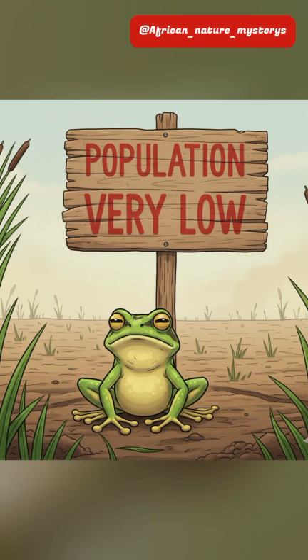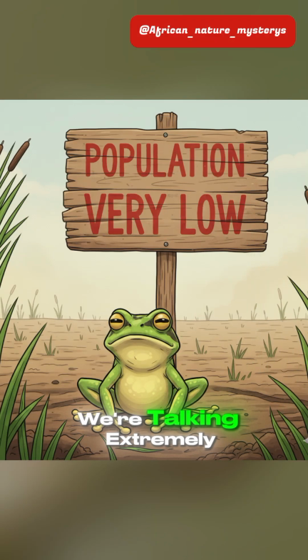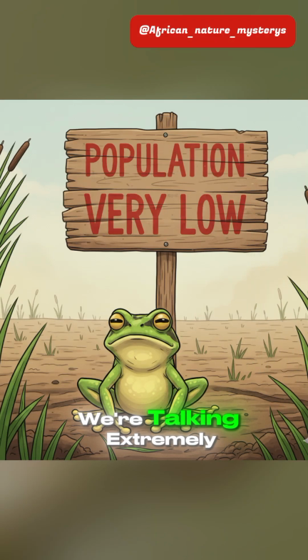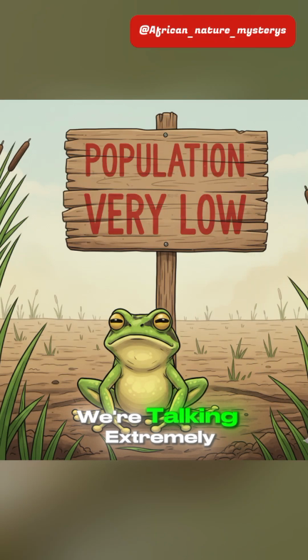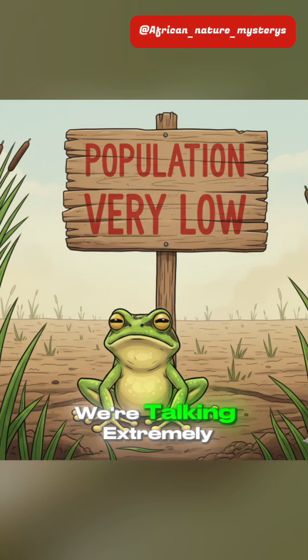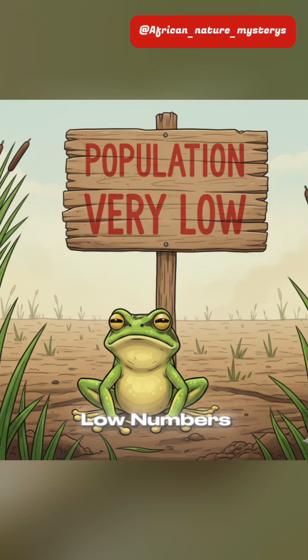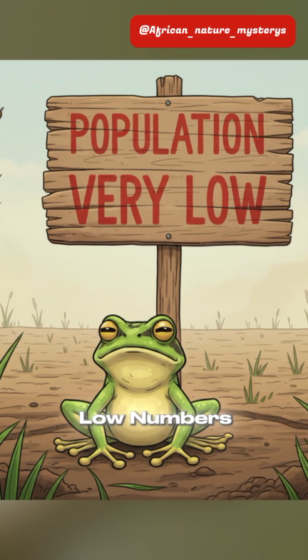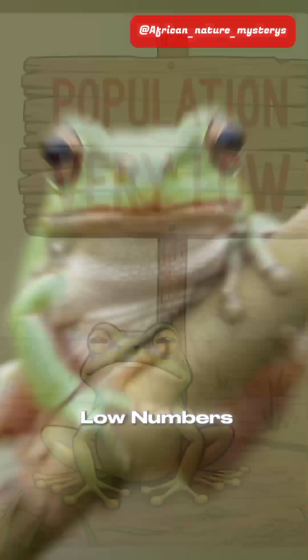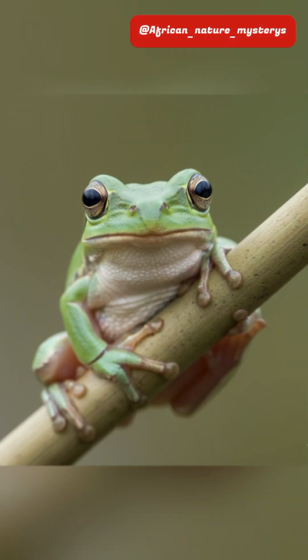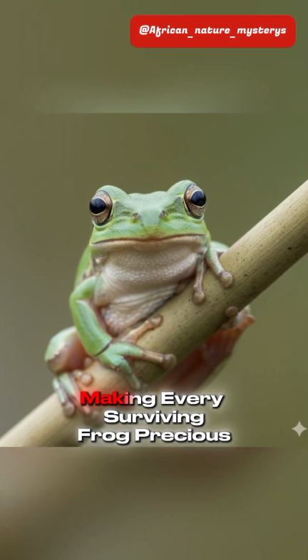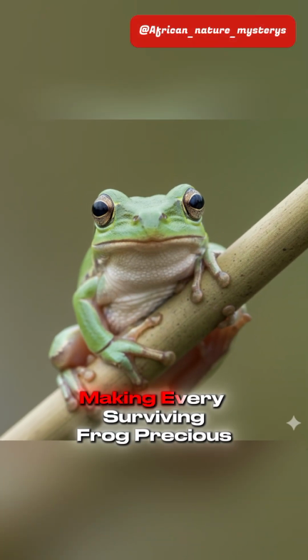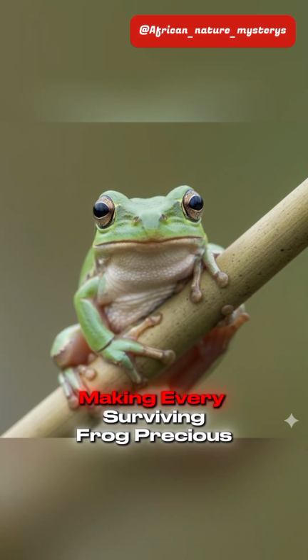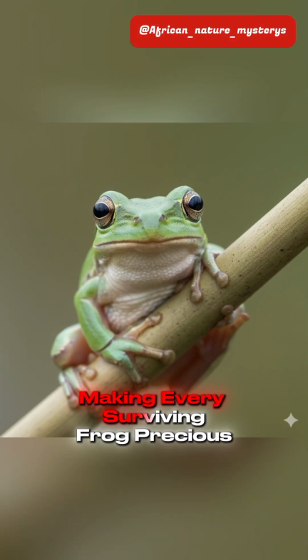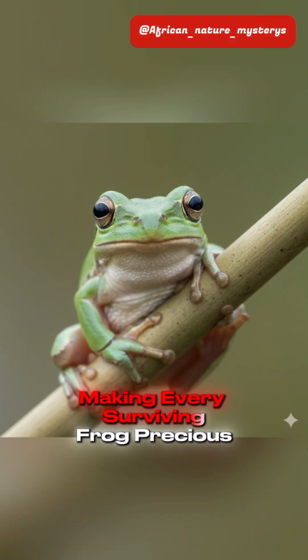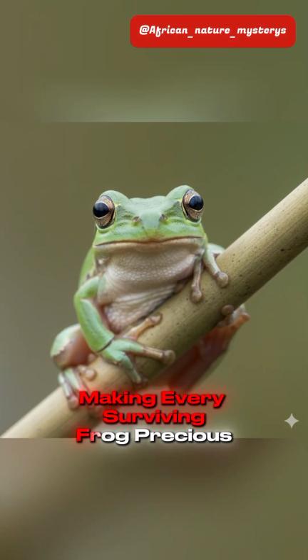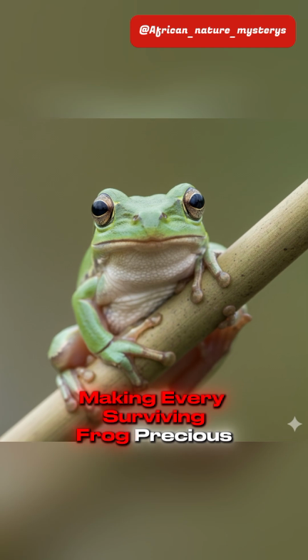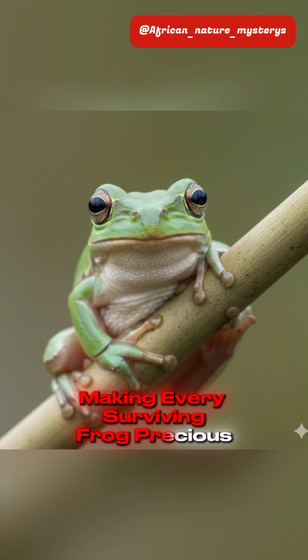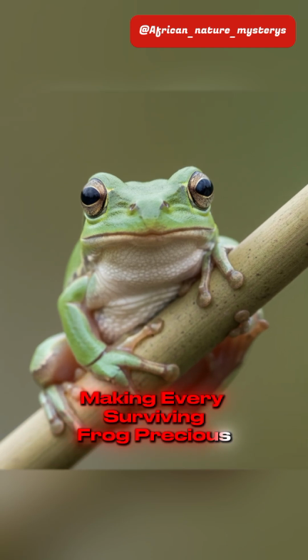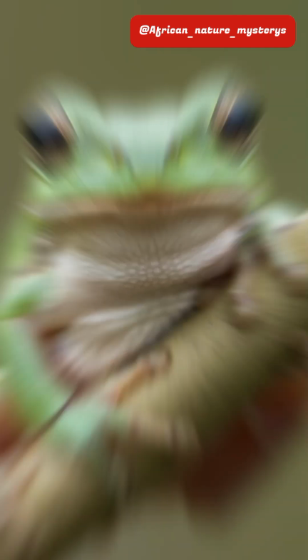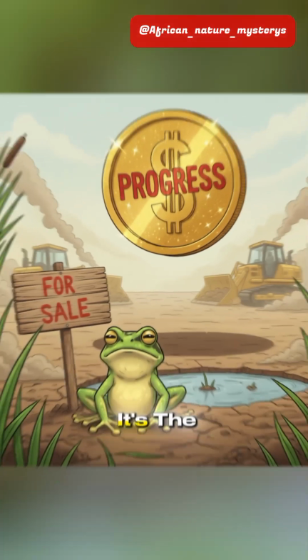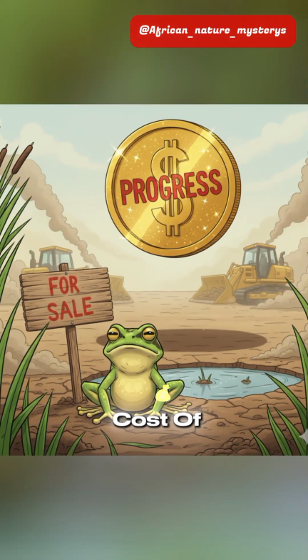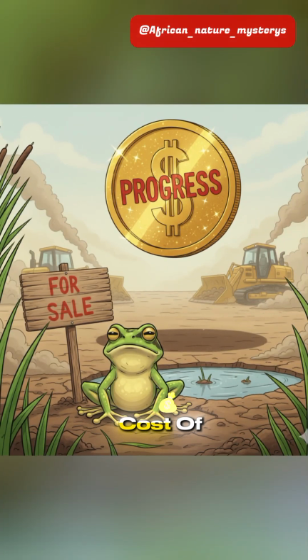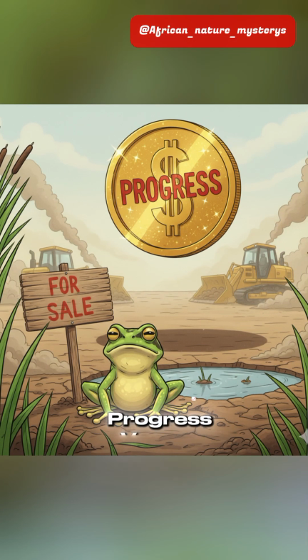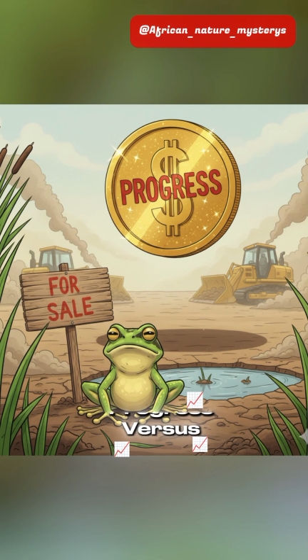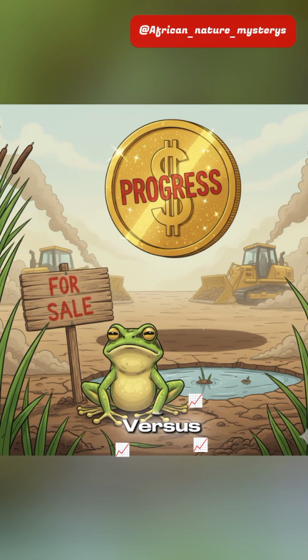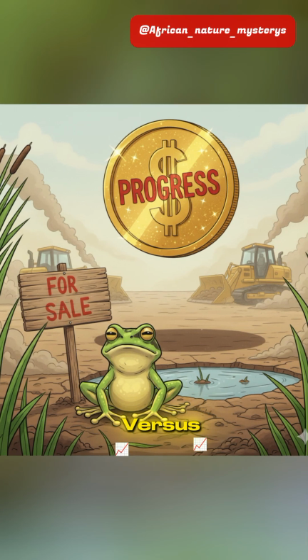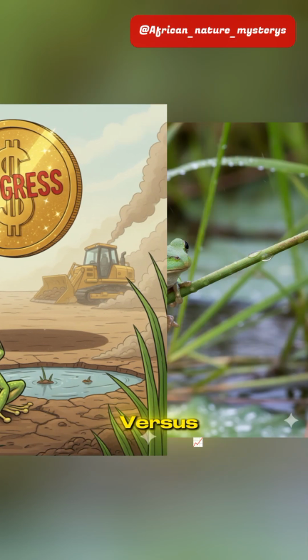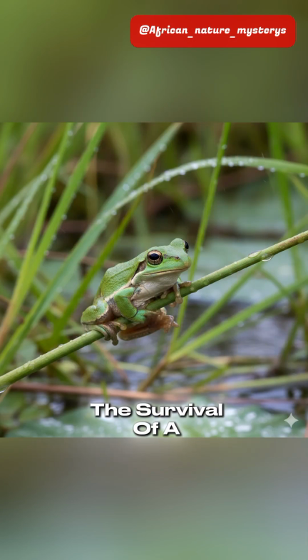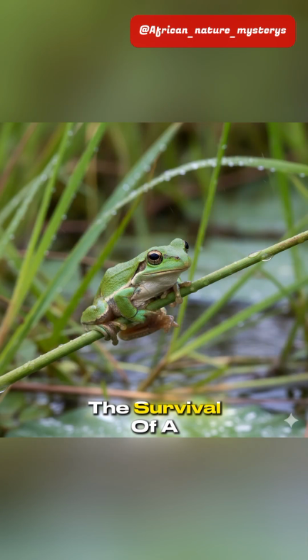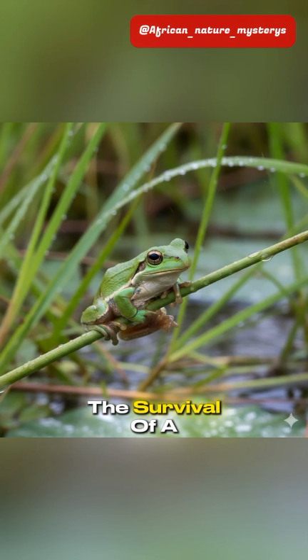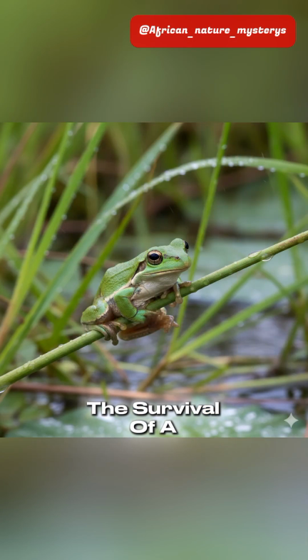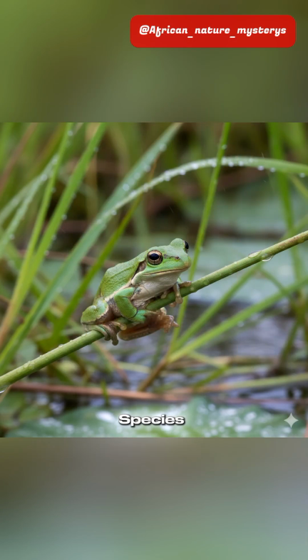We're talking extremely low numbers, making every surviving frog precious. It's the cost of progress versus the survival of a species.